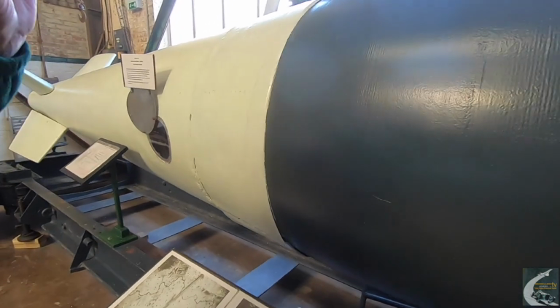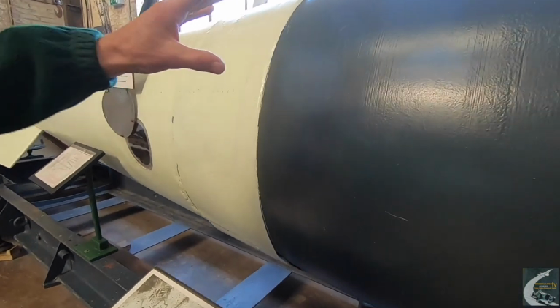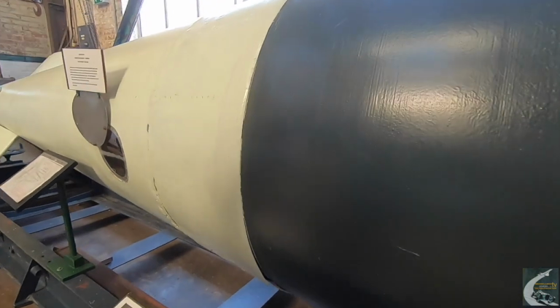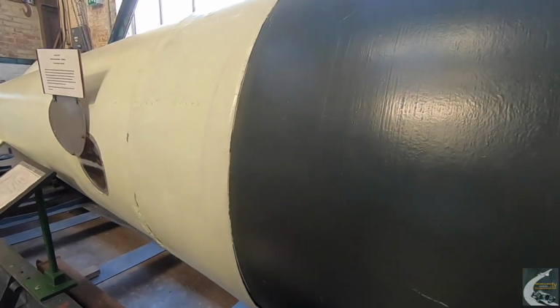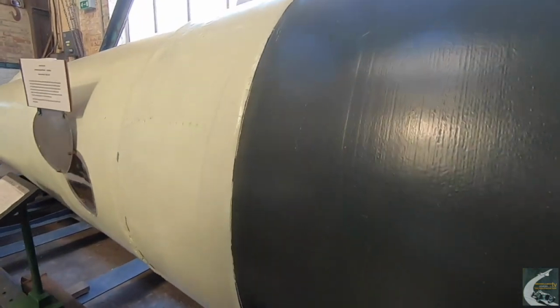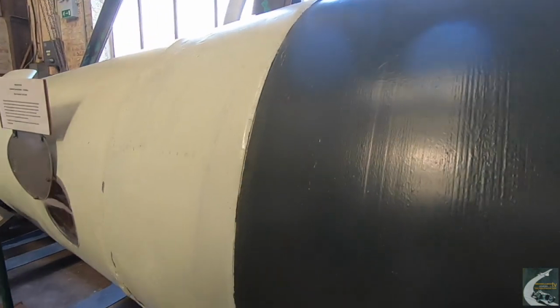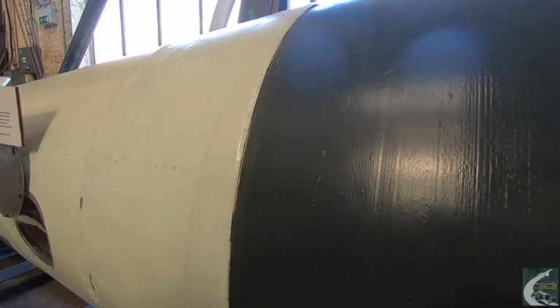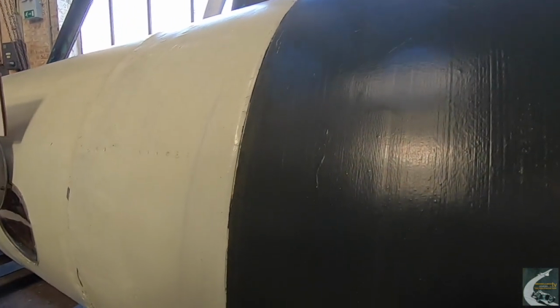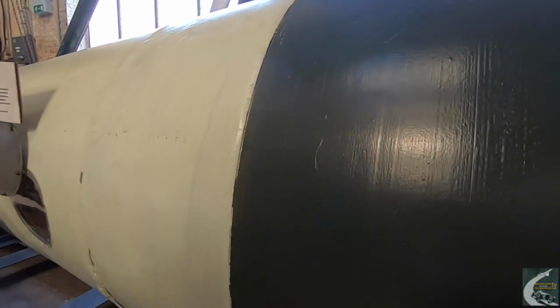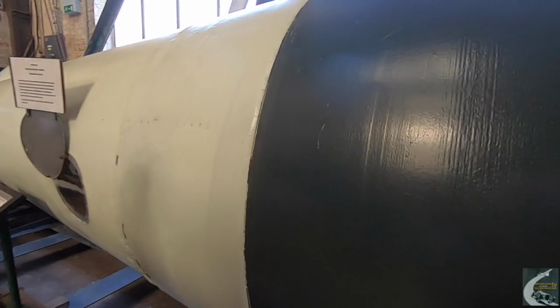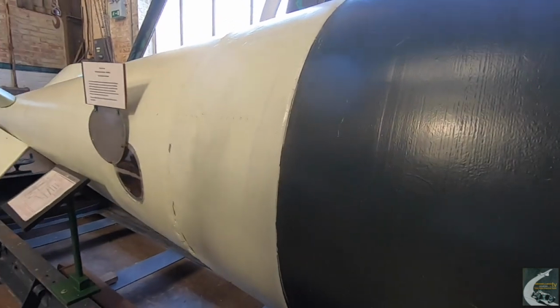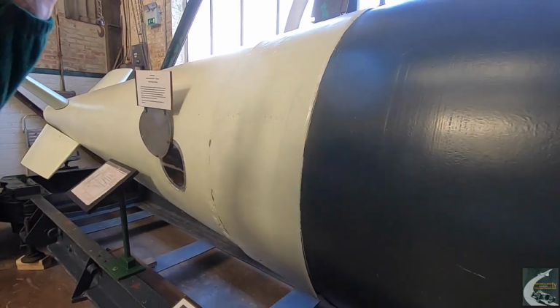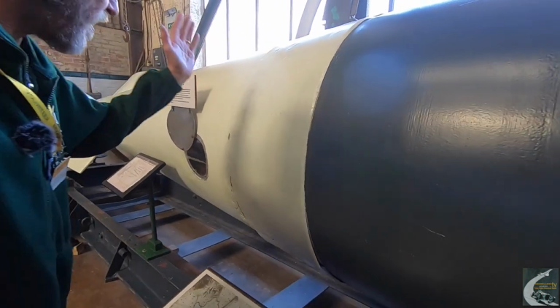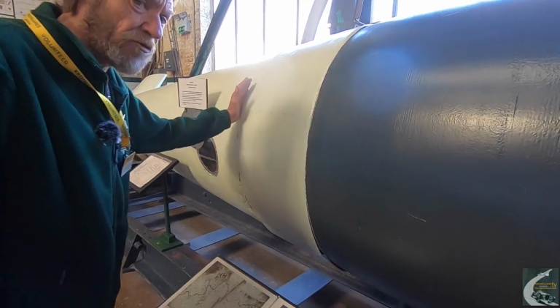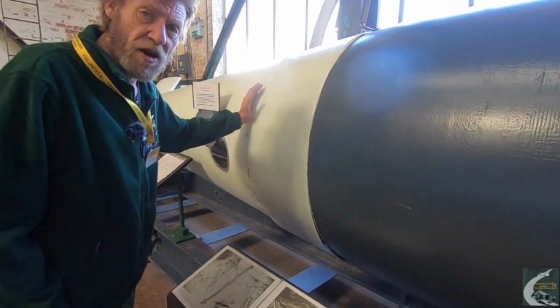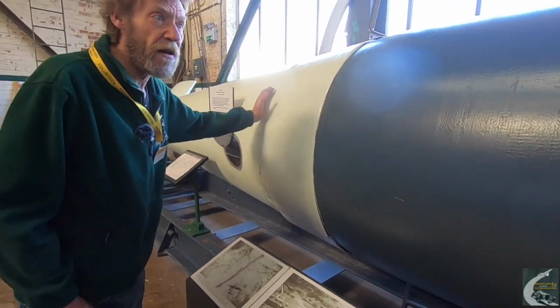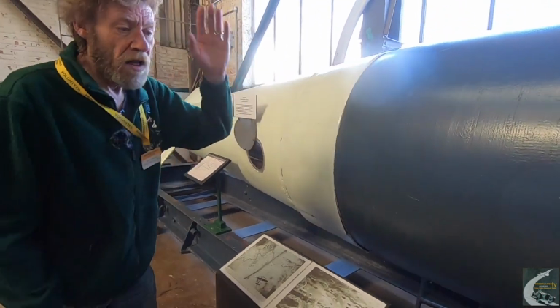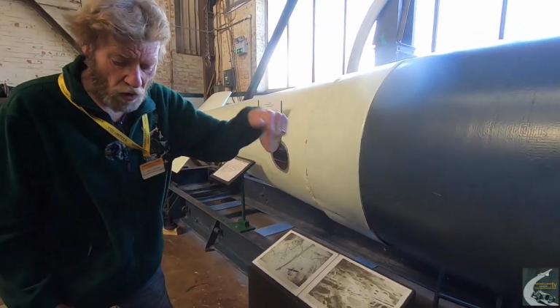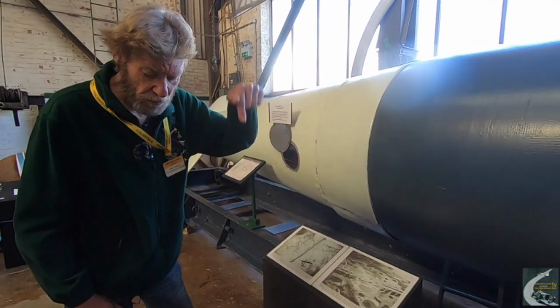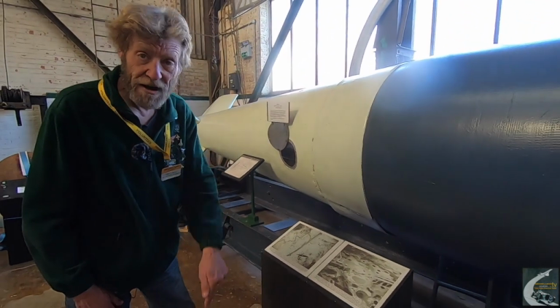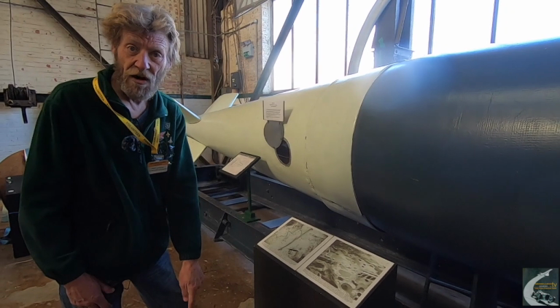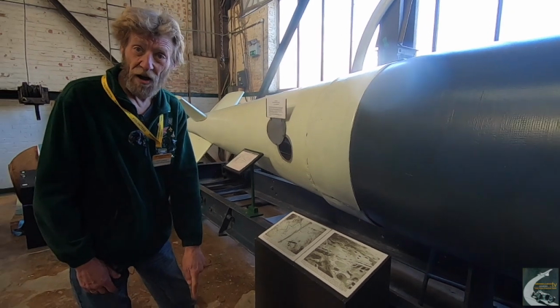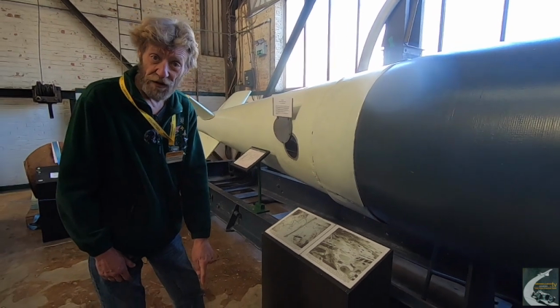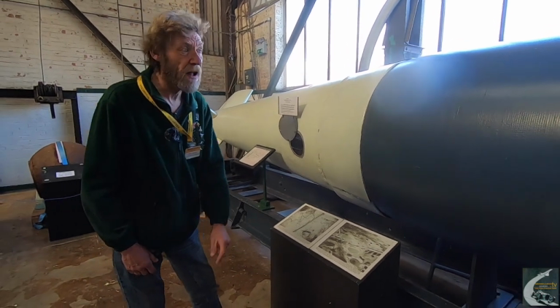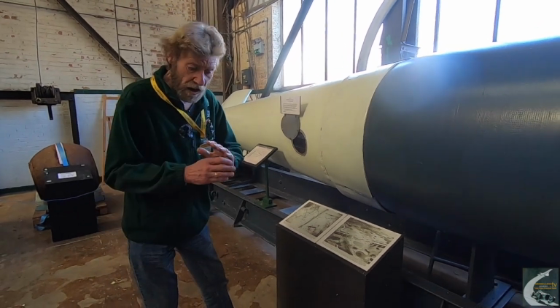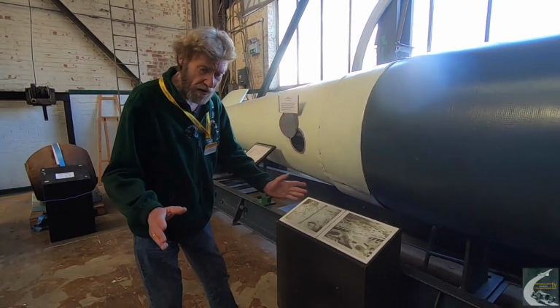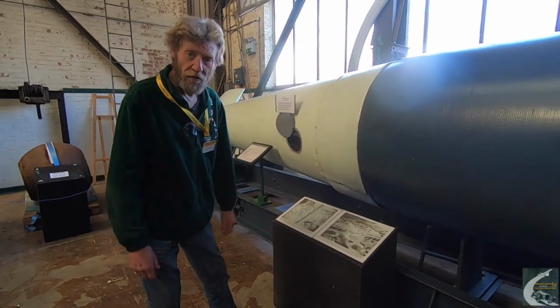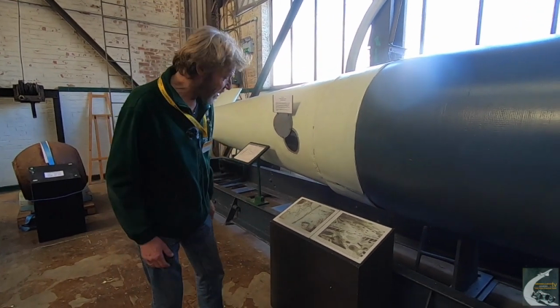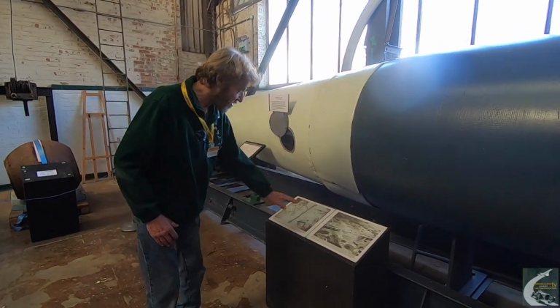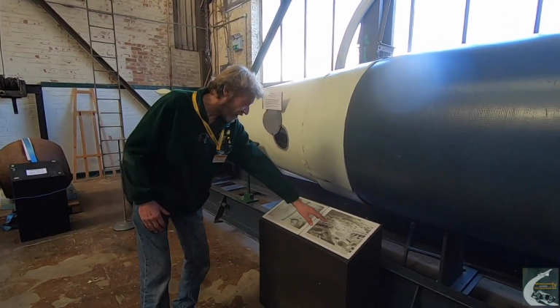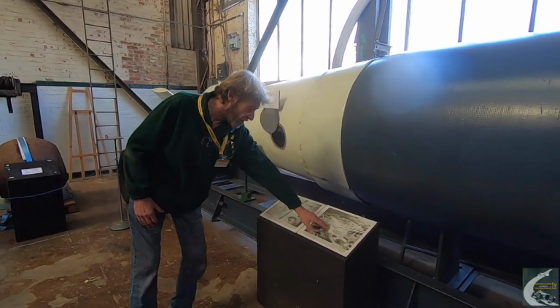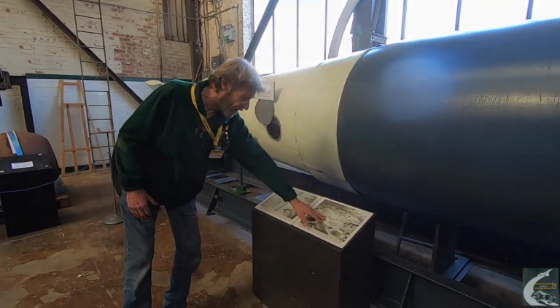The idea of the bomb was that it would fall faster than the speed of sound. On impact the tail section would break off, and the warhead would bury down into the ground up to 100 feet and then go off with devastating effect, as we can see here.